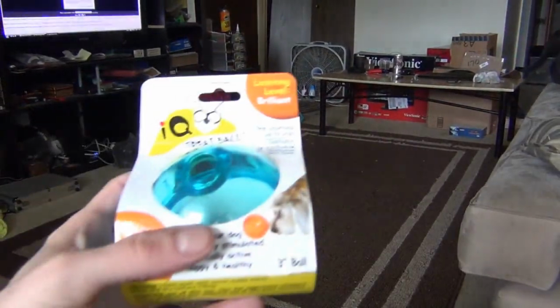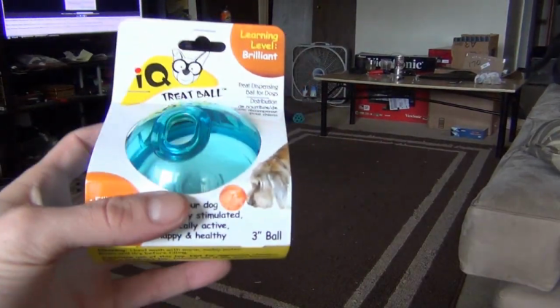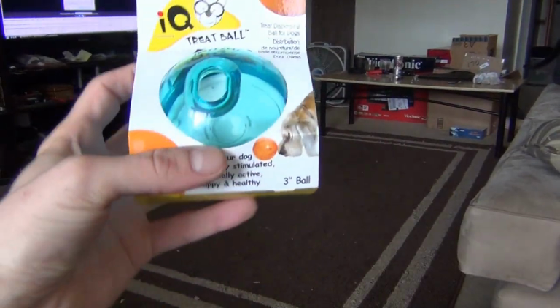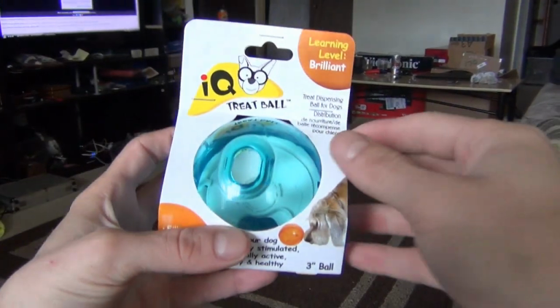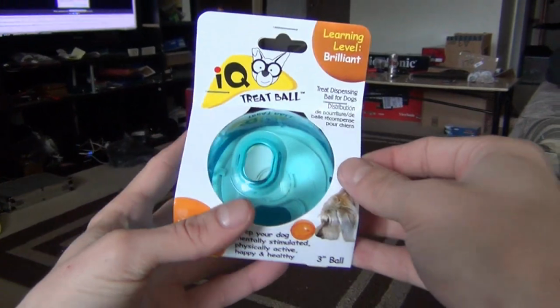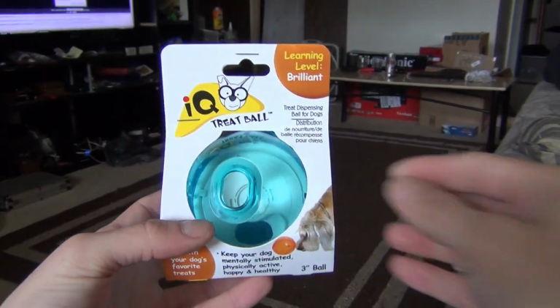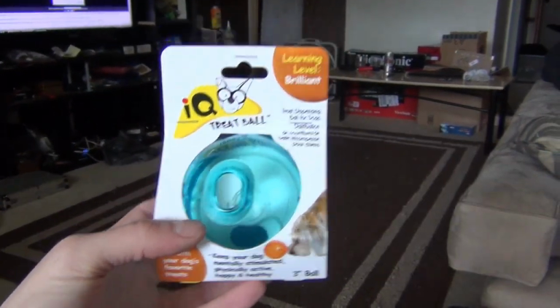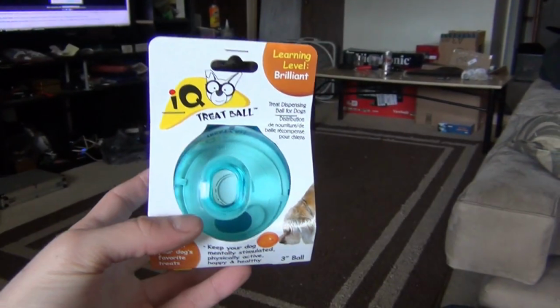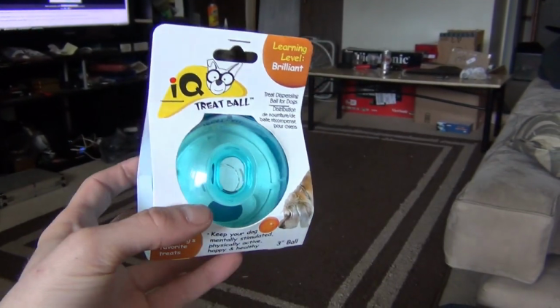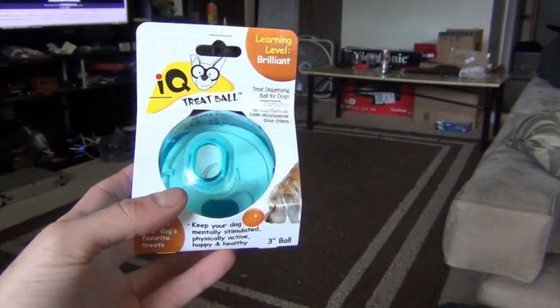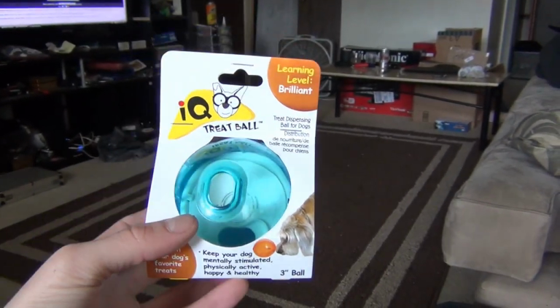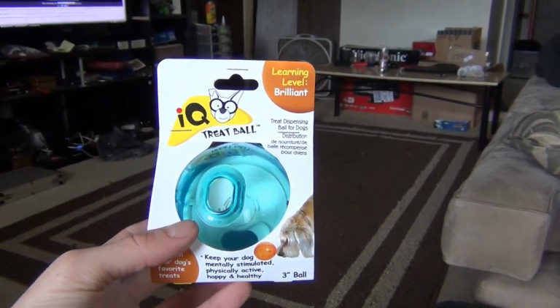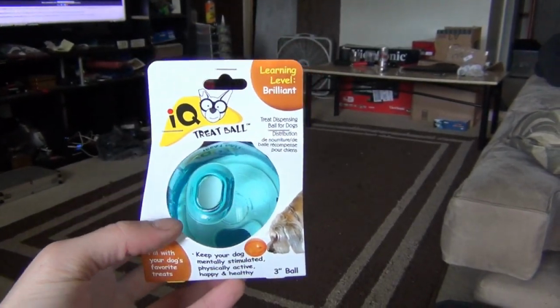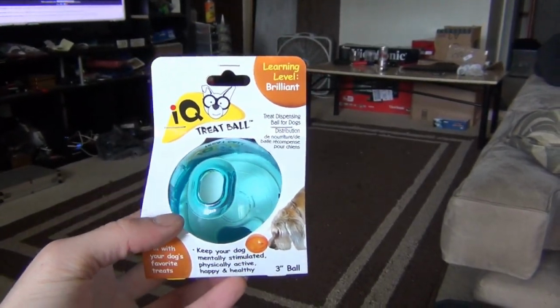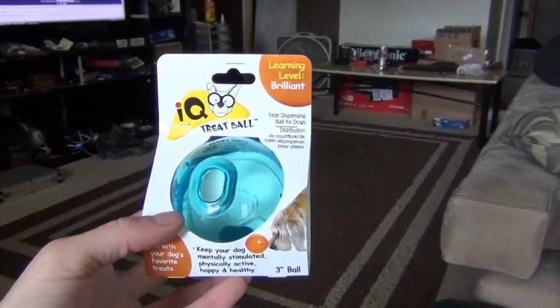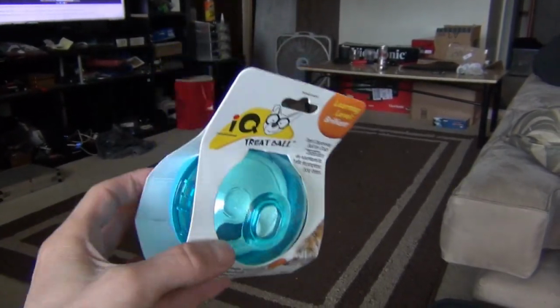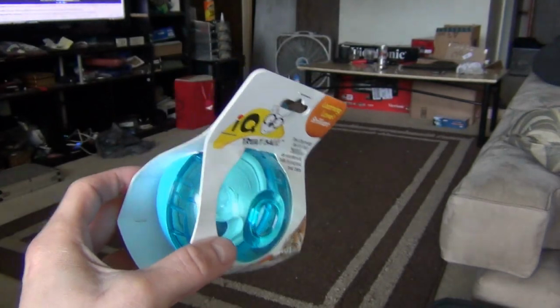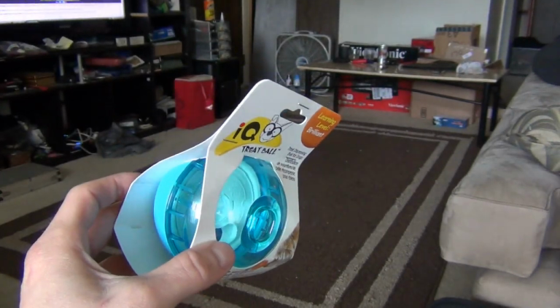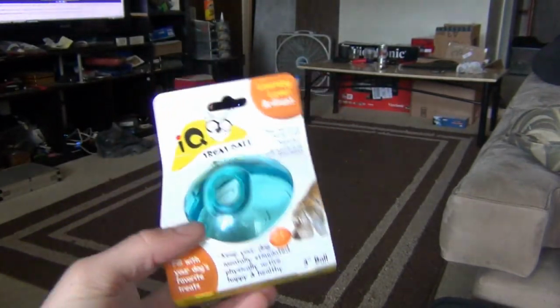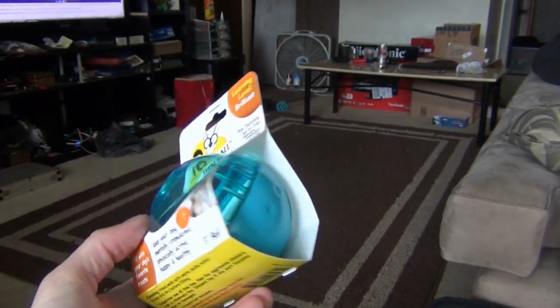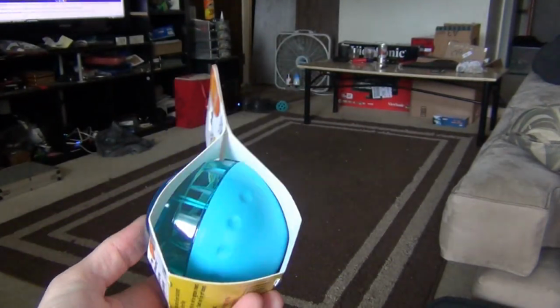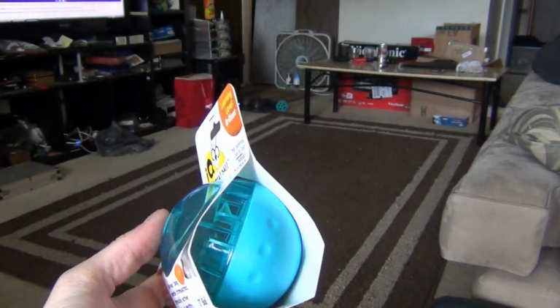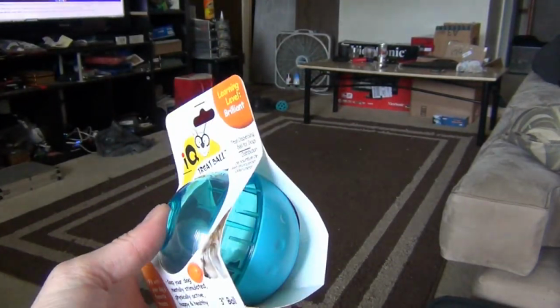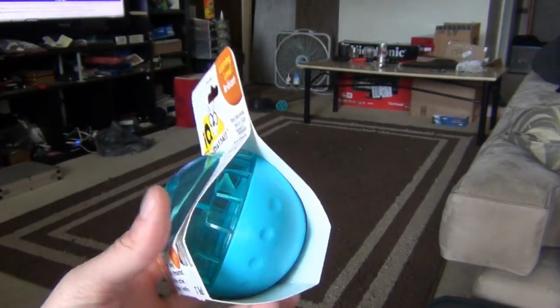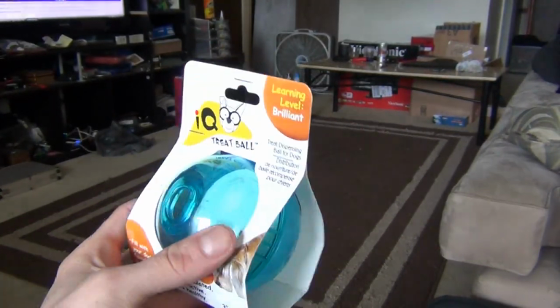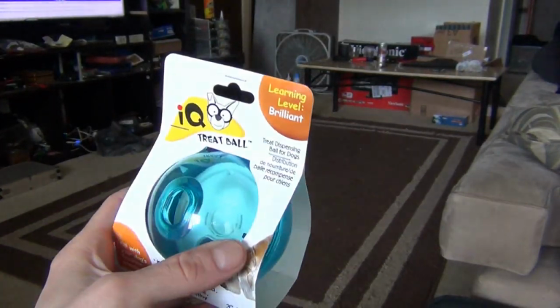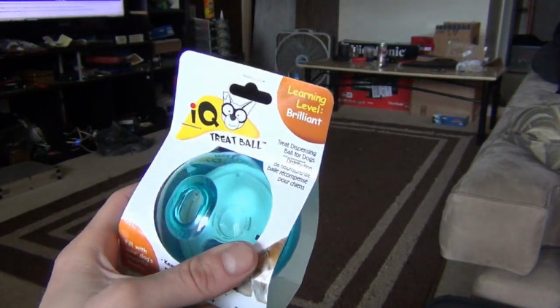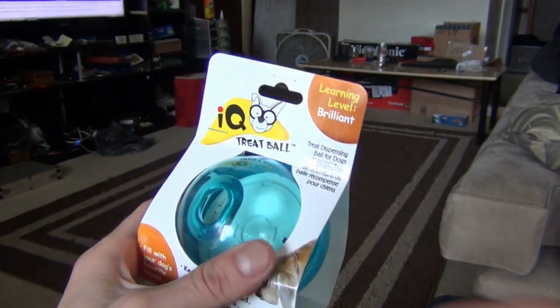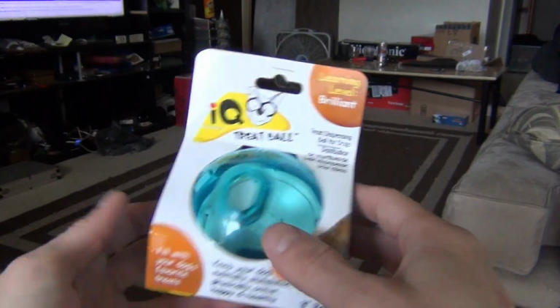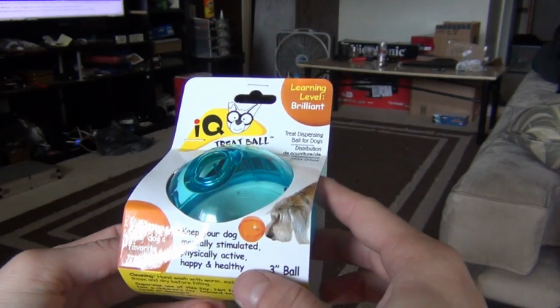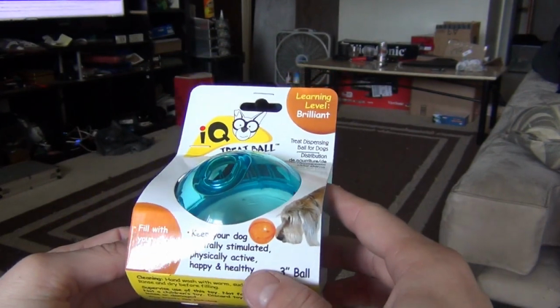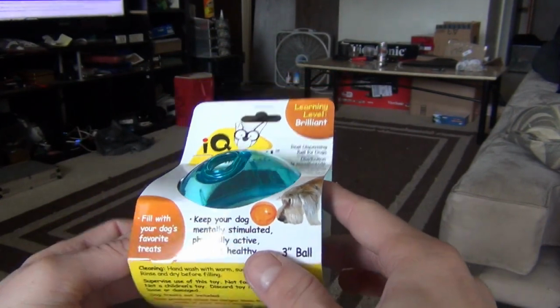Alright guys, today I got a new treat for my dog — it's actually a toy, not a treat. It's called the IQ Treat Ball. I was on Amazon and this thing has tons of reviews, like 800 reviews and really good ones, so I went ahead and bought it.